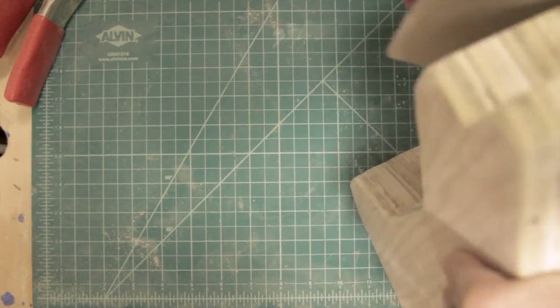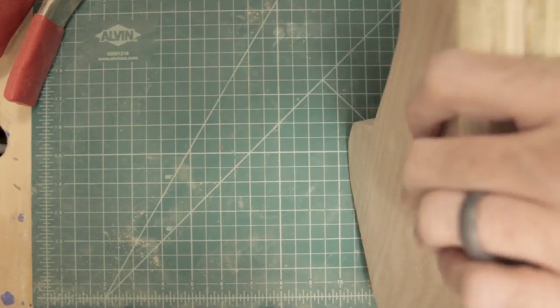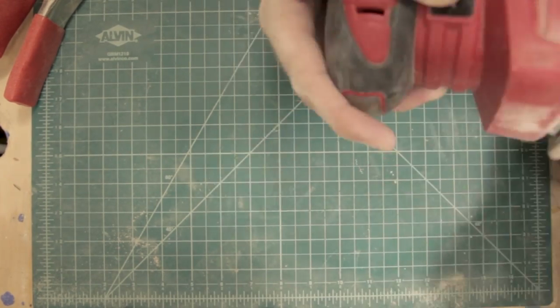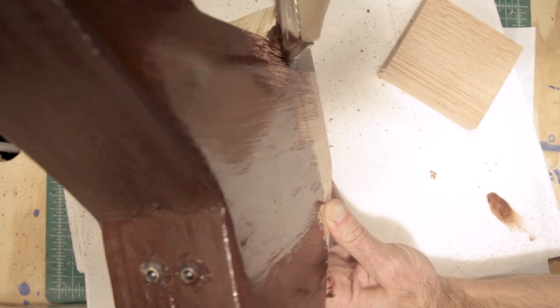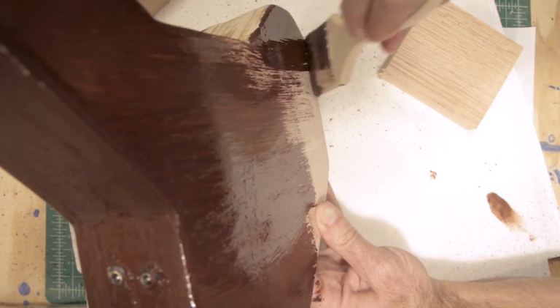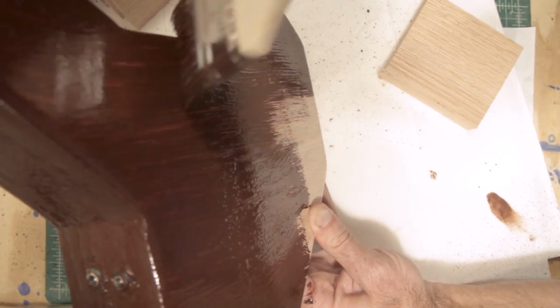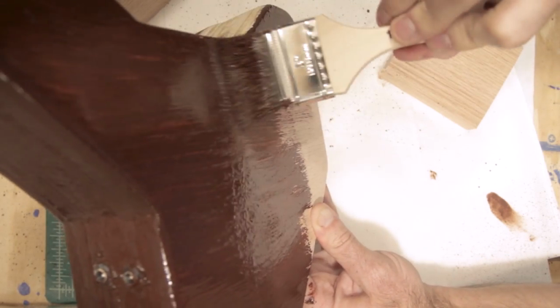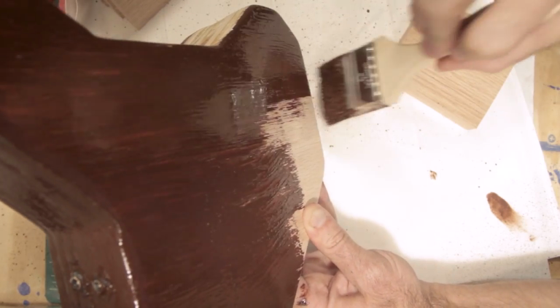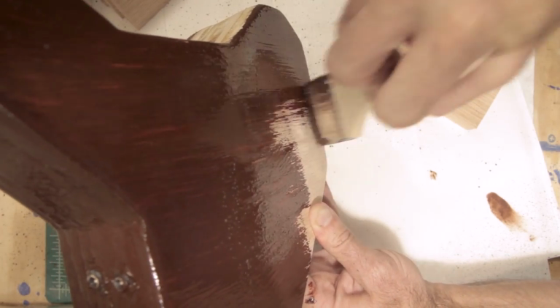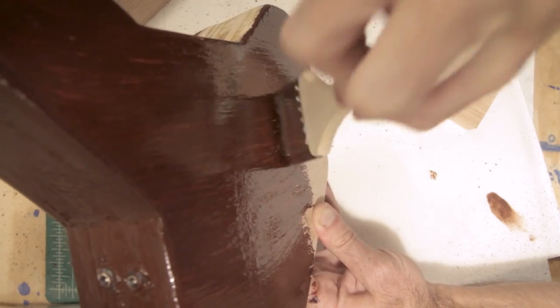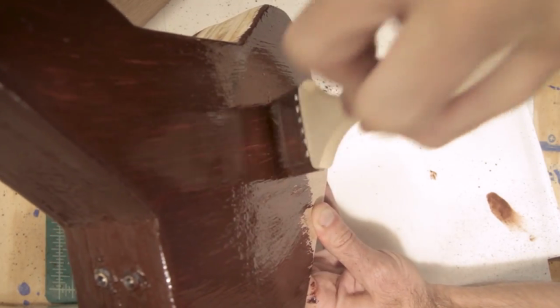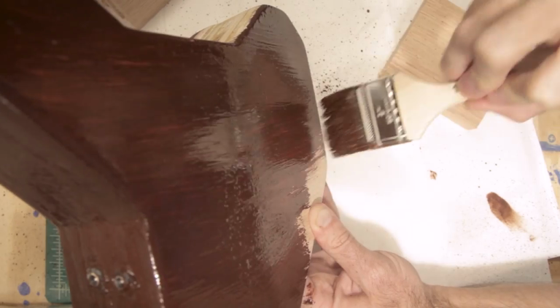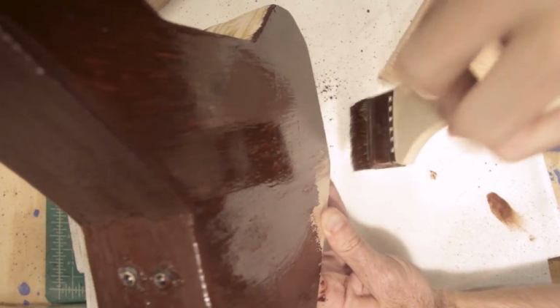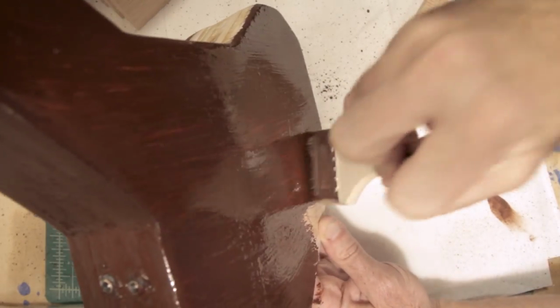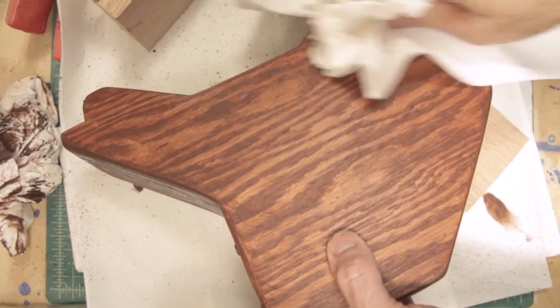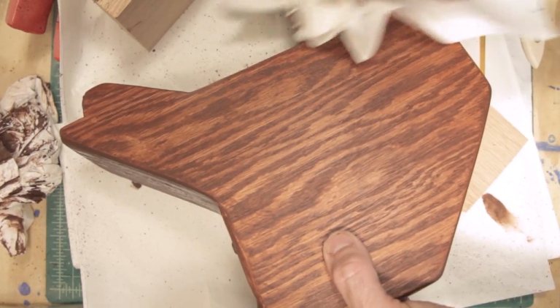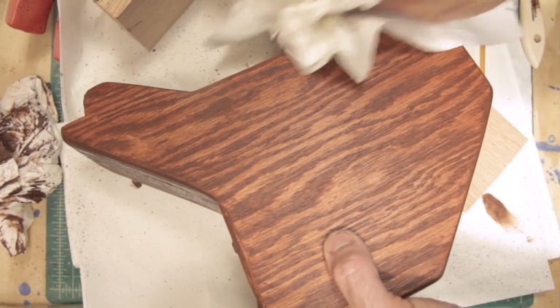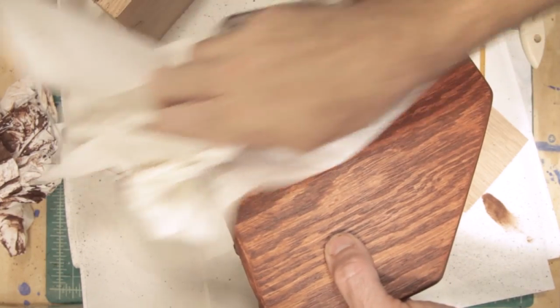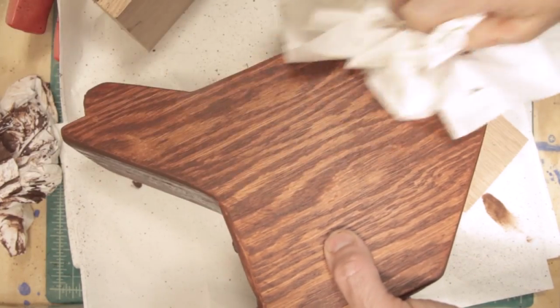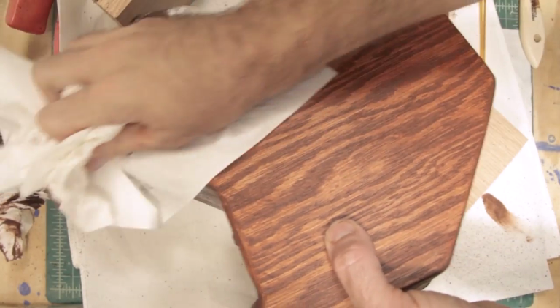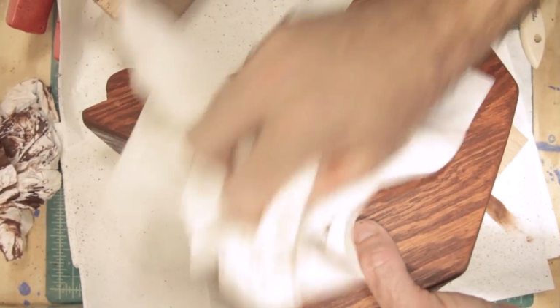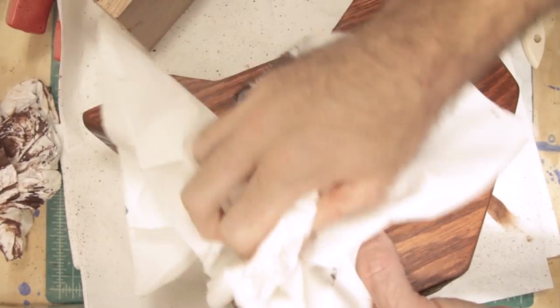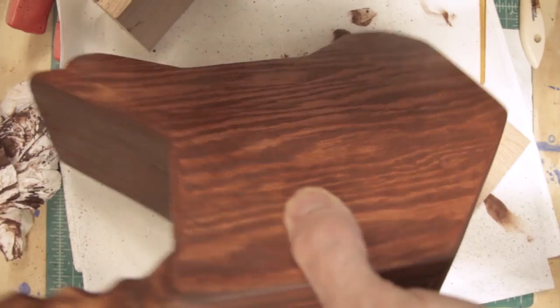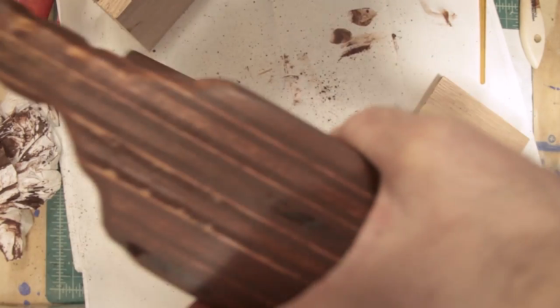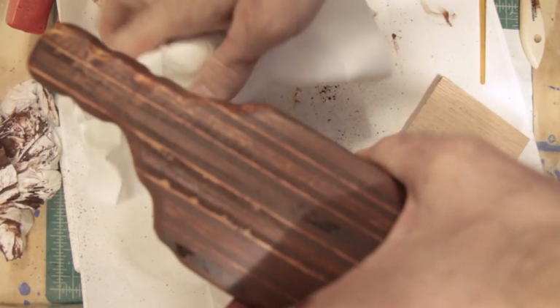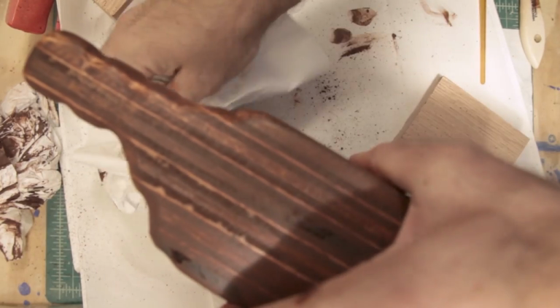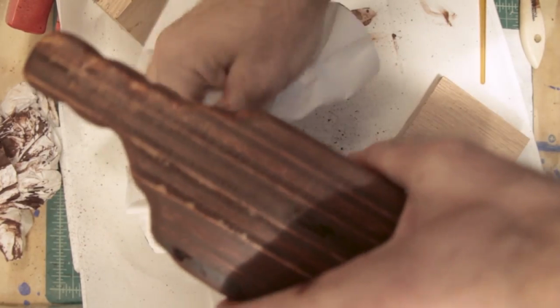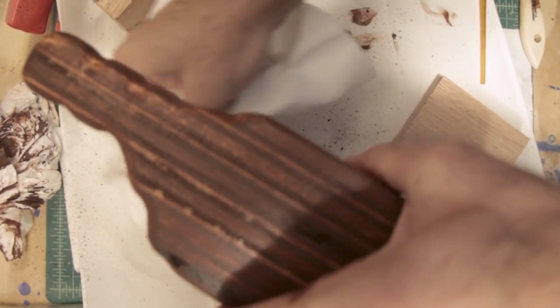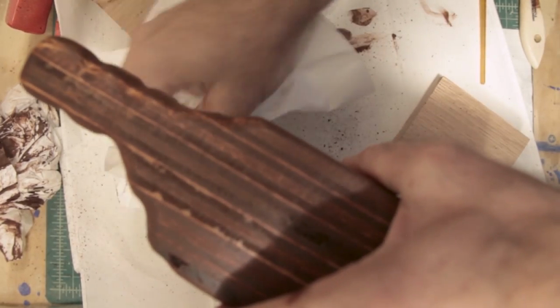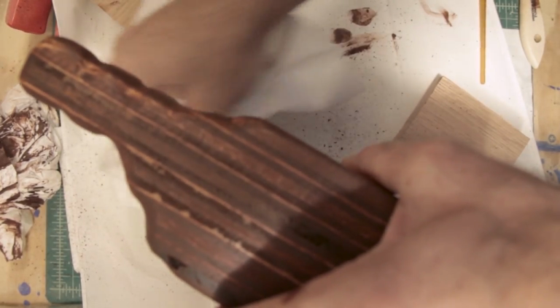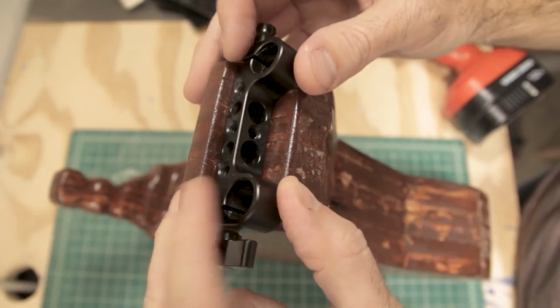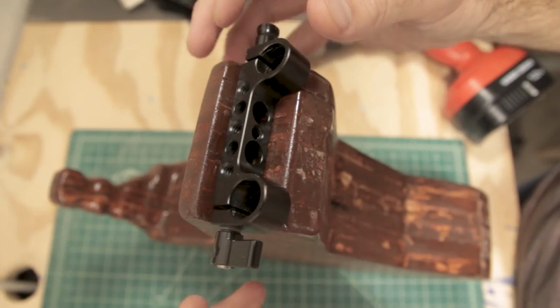After you've sanded everything down, go ahead and apply your stain. The stain I decided to go with was one that you simply apply and then wipe off after a couple of minutes. Once you're happy with that, go ahead and apply a coat of polyurethane.